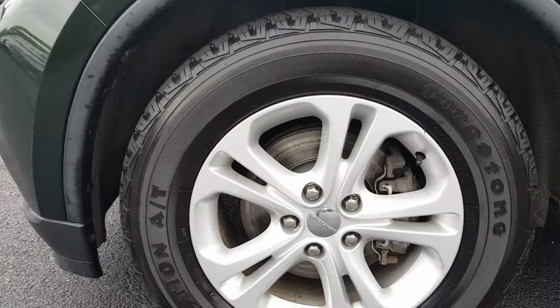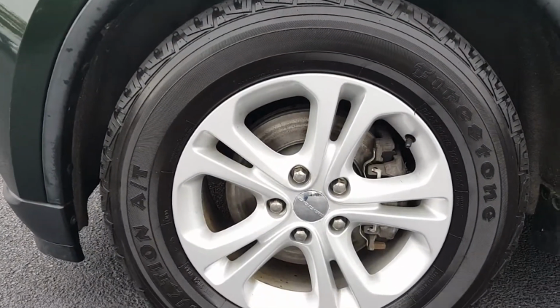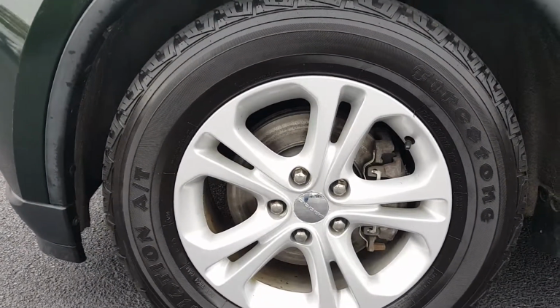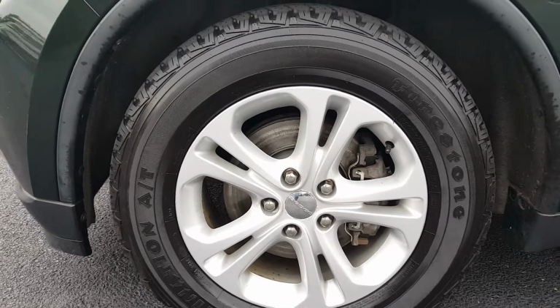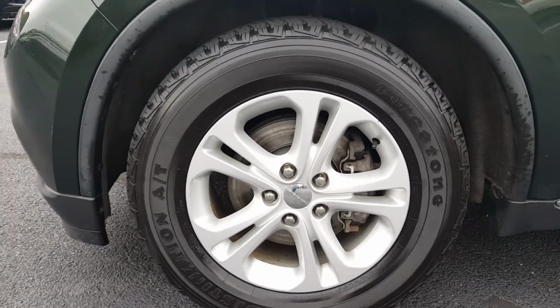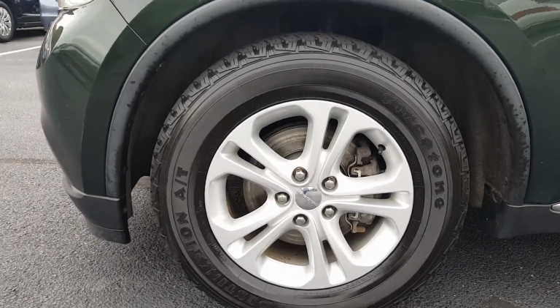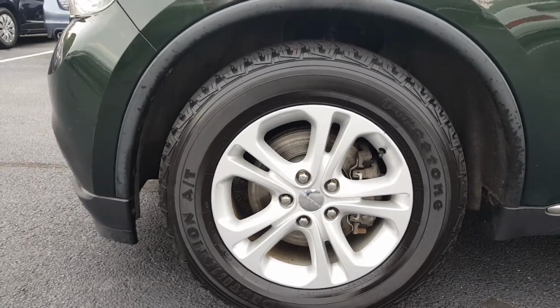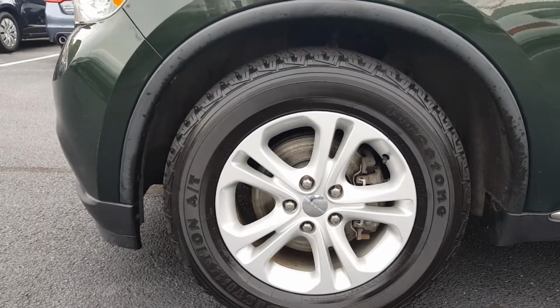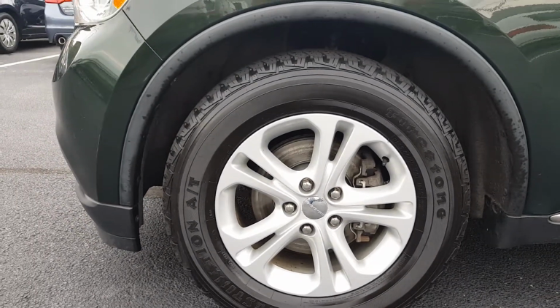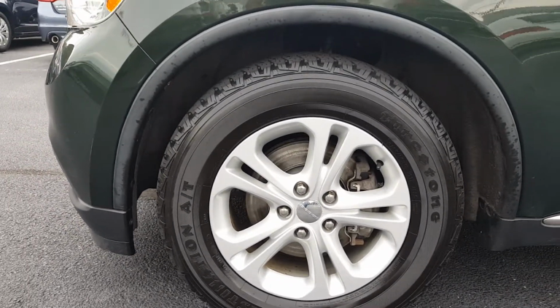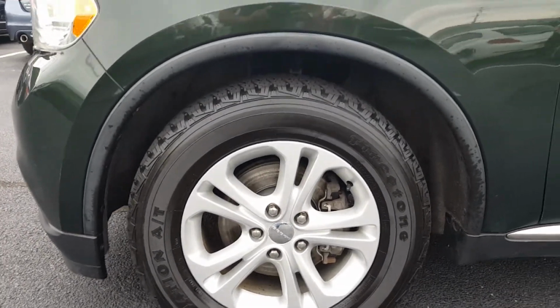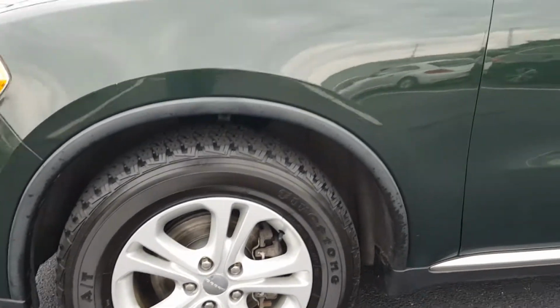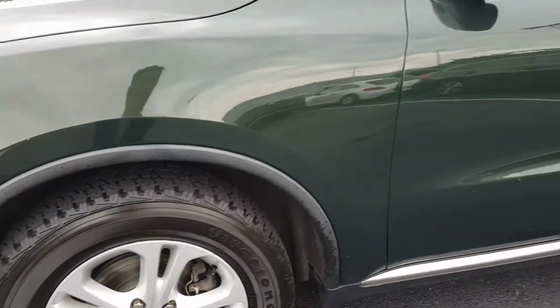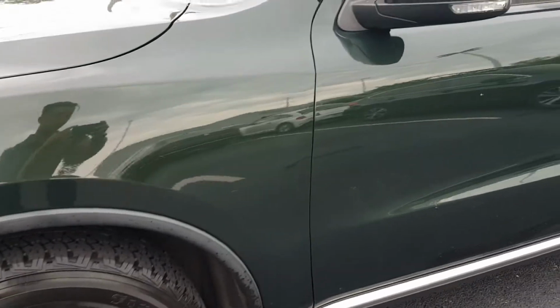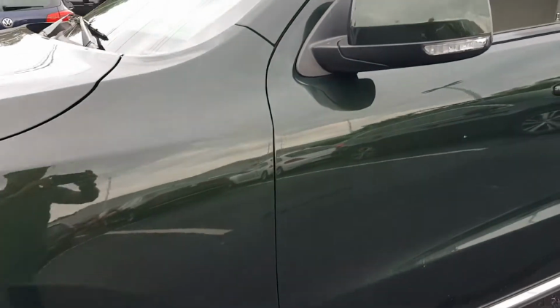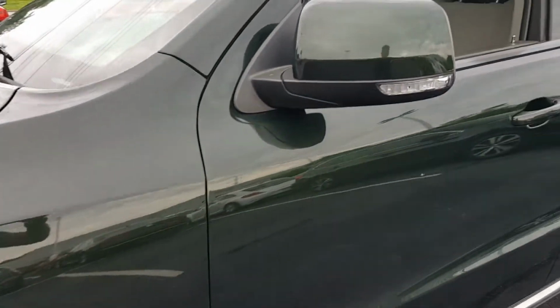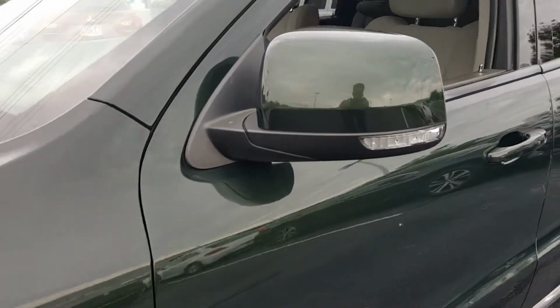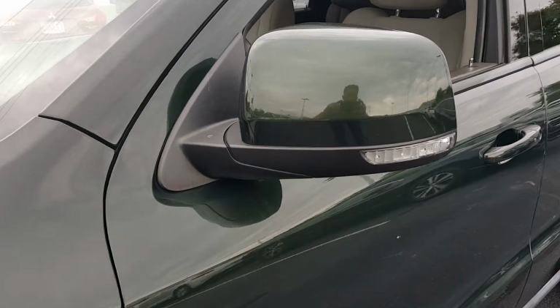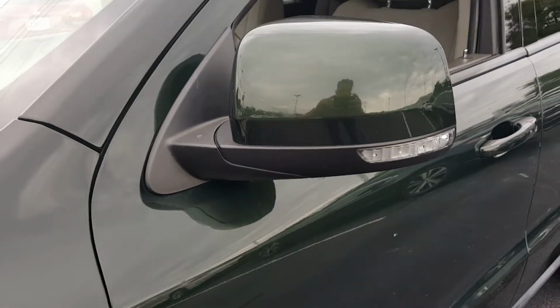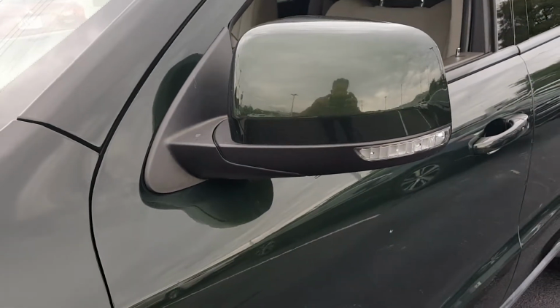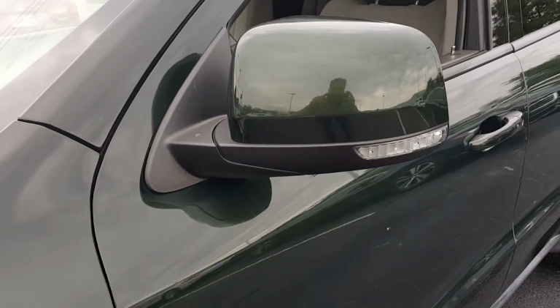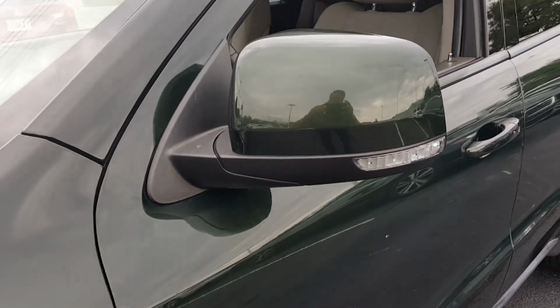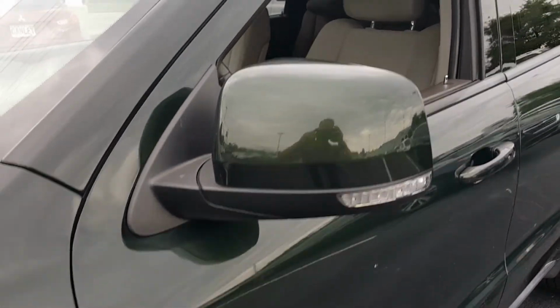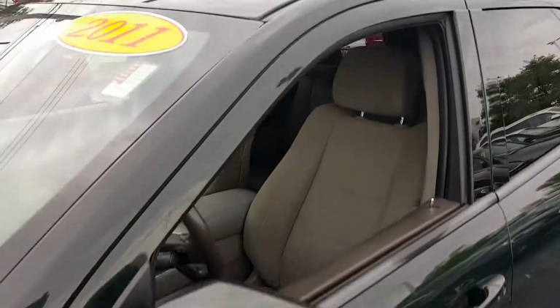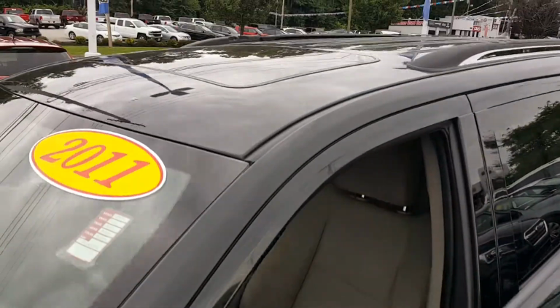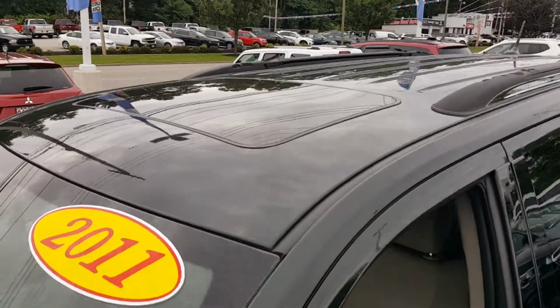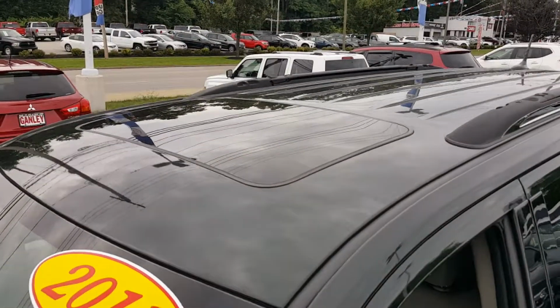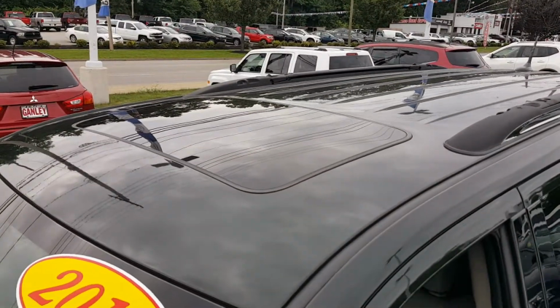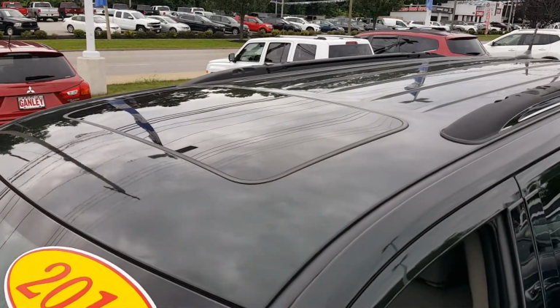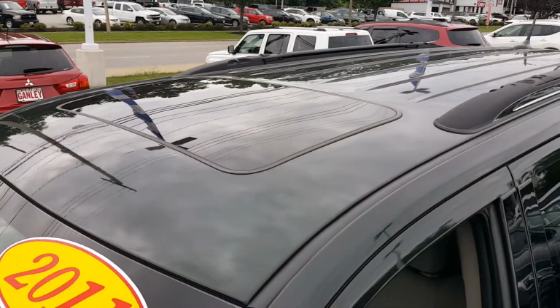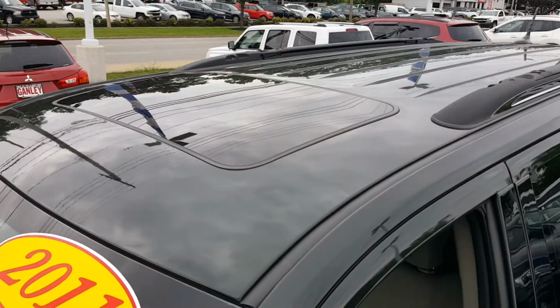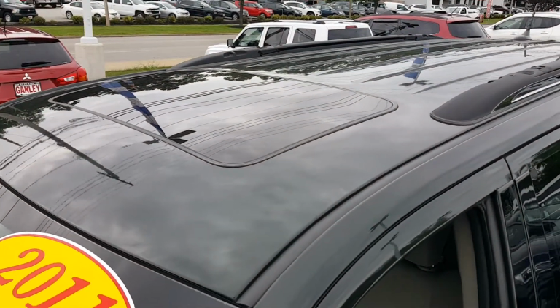18-inch alloy wheels, Firestone destination tires. Got integrated turn signals here in the mirrors. Roof rack, sunroof, moonroof.